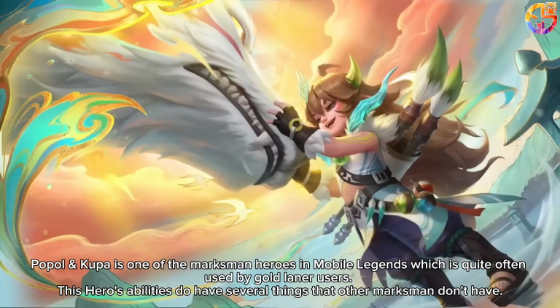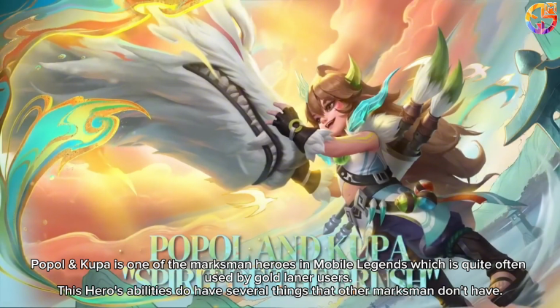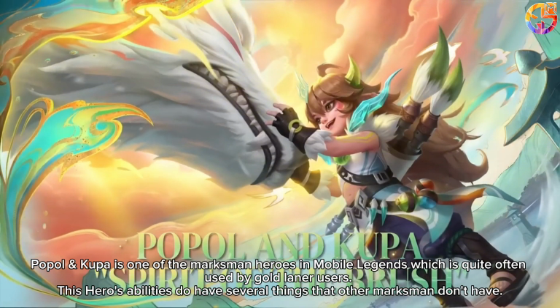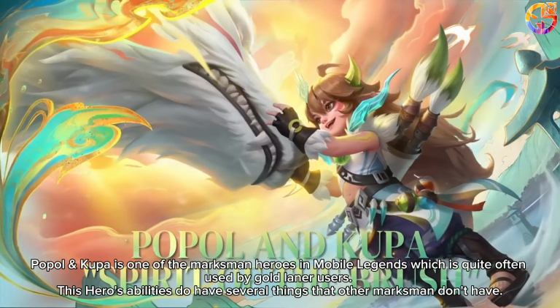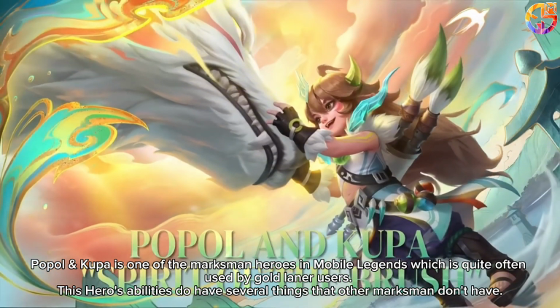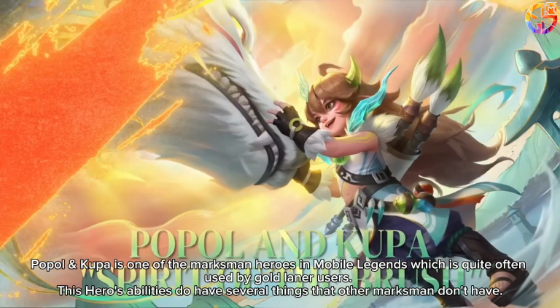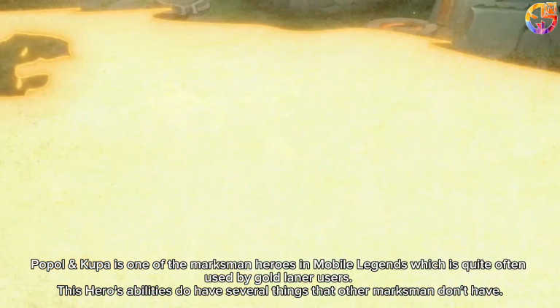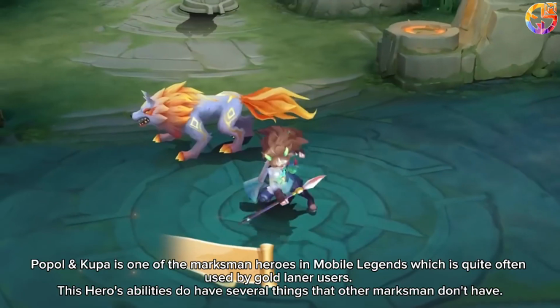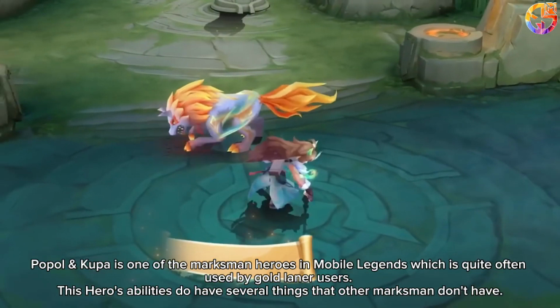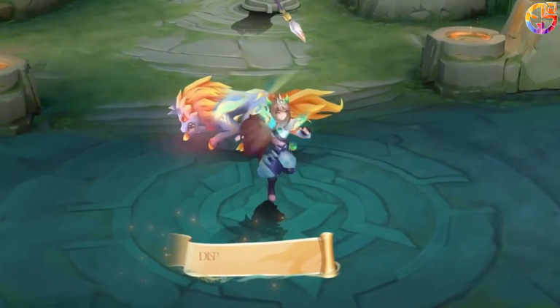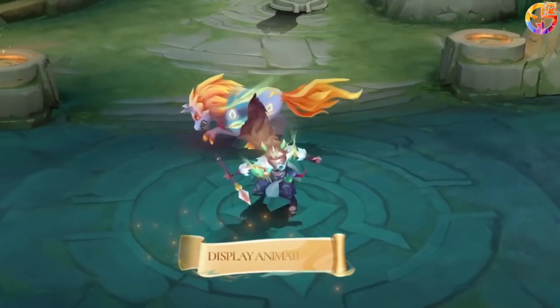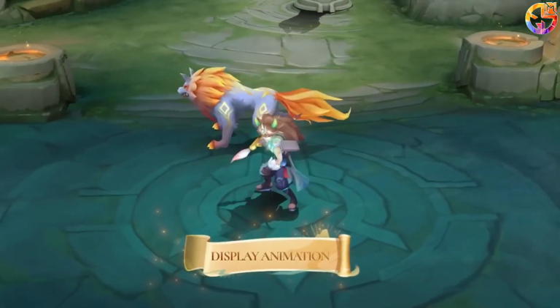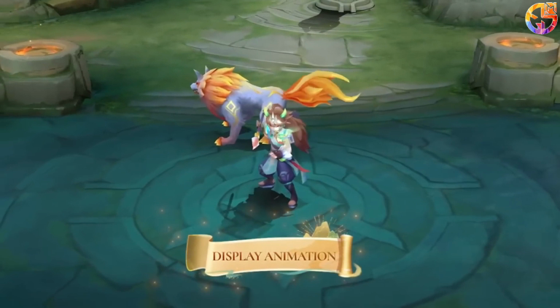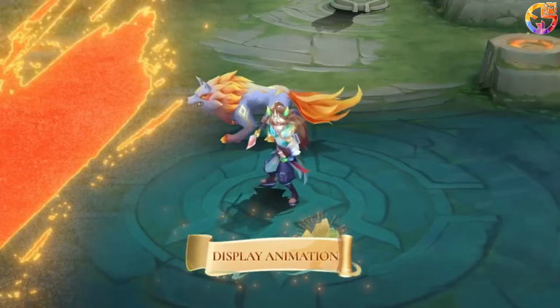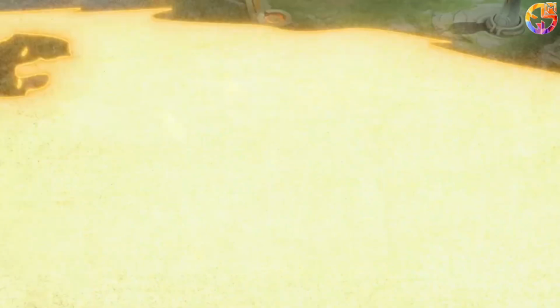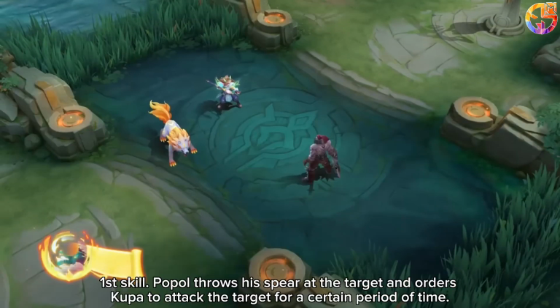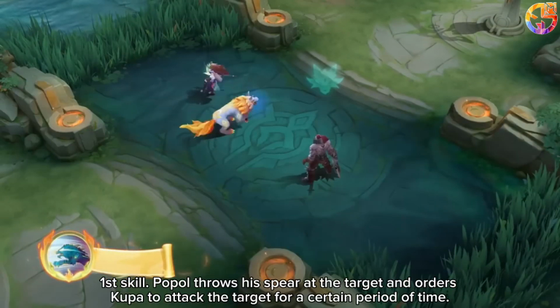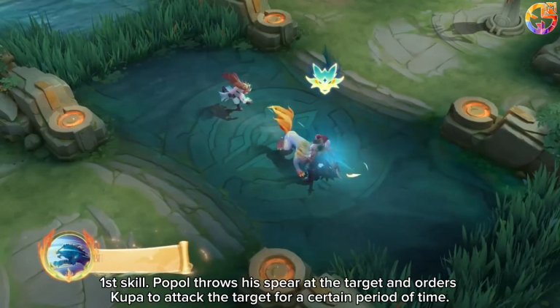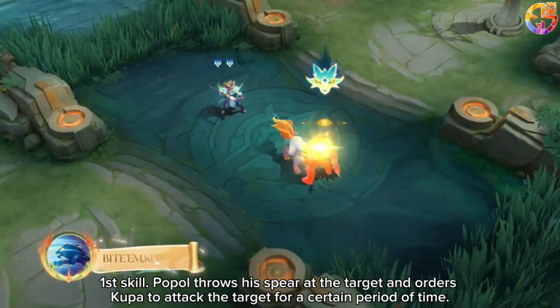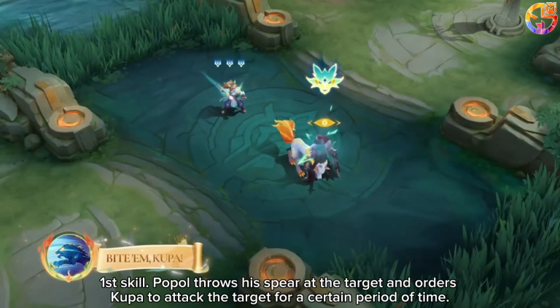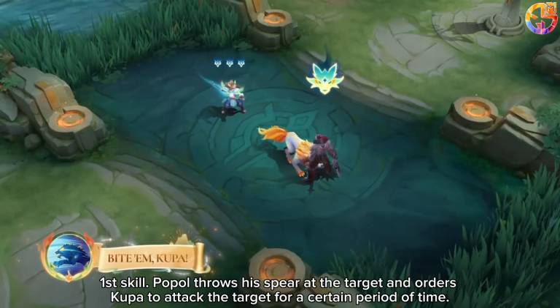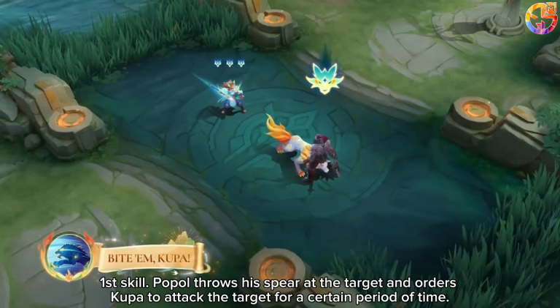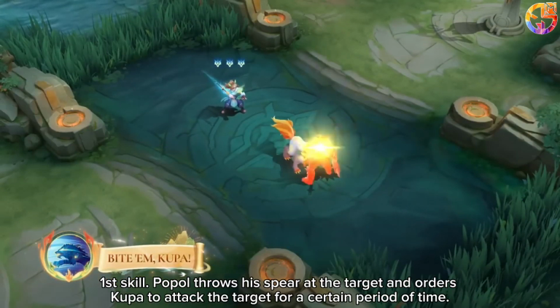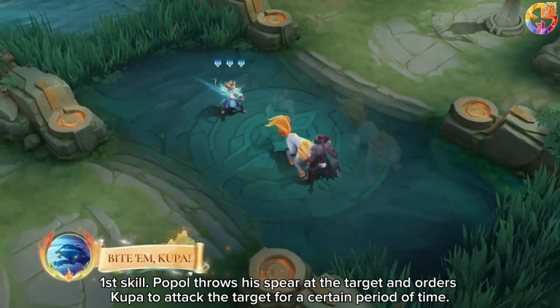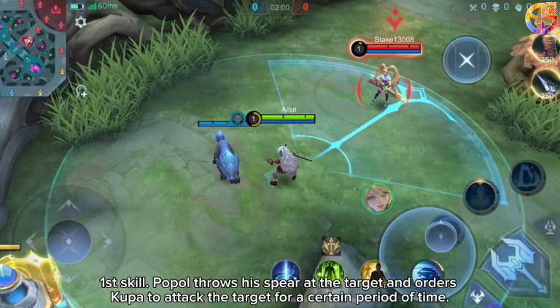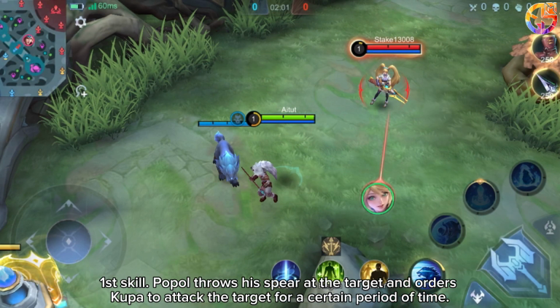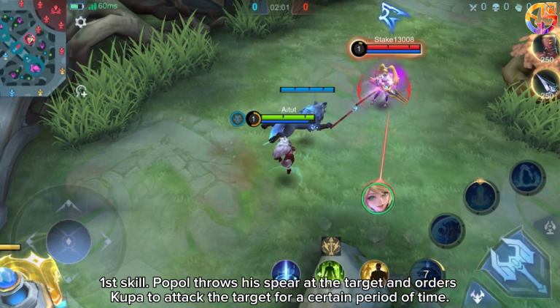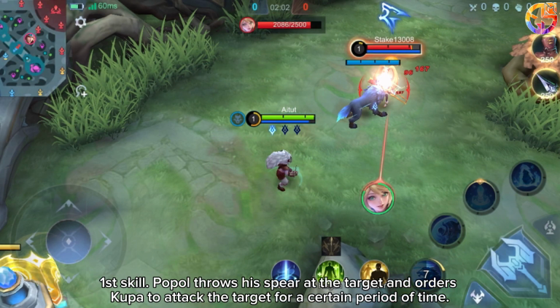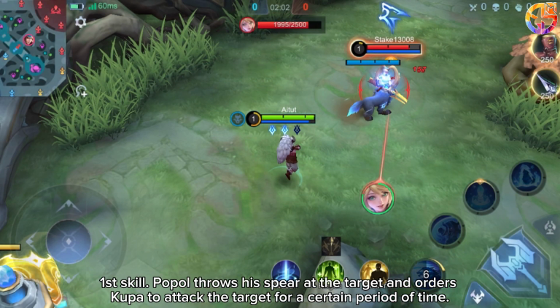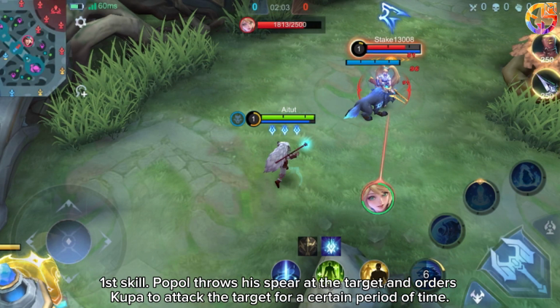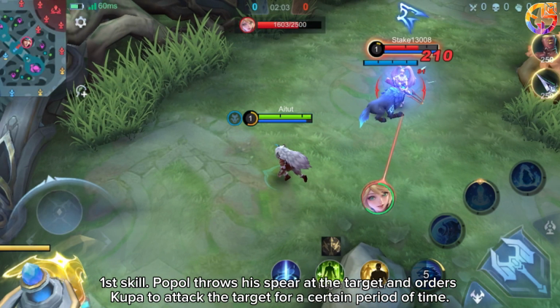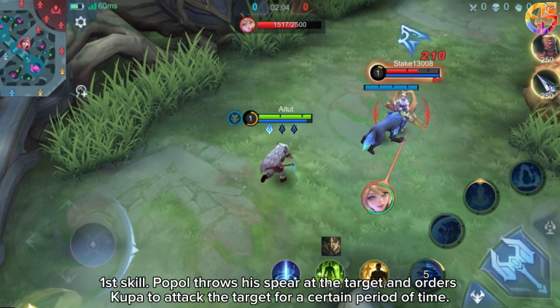This hero's abilities have several things that other marksmen don't have. First skill: Papal throws his spear at the target and orders Kewpa to attack the target for a certain period of time.